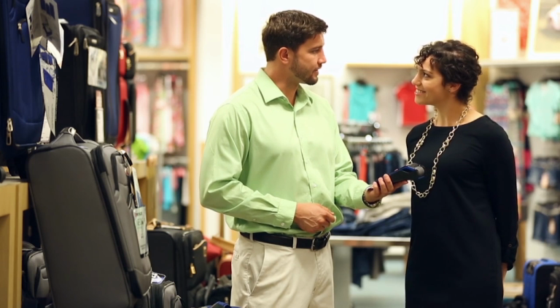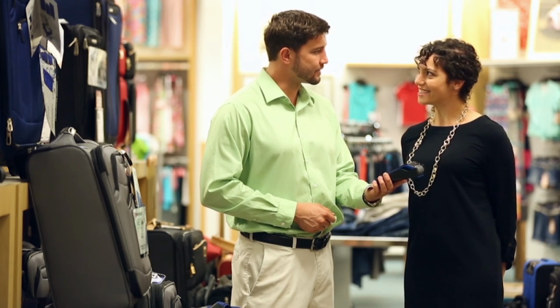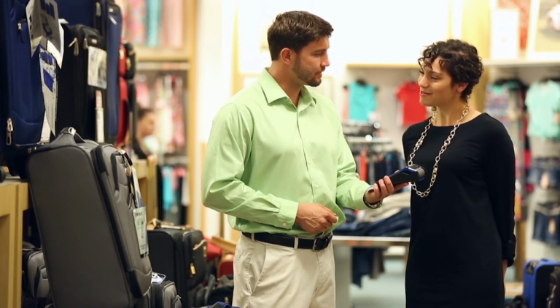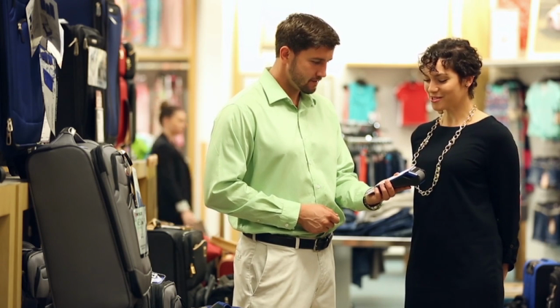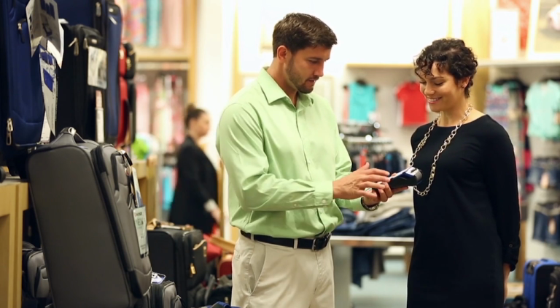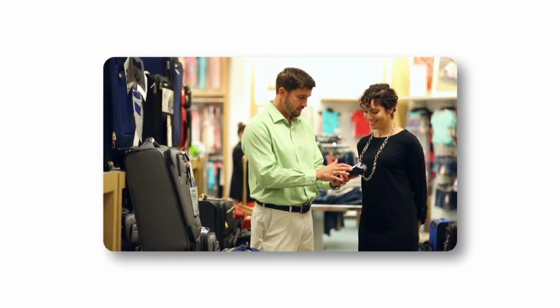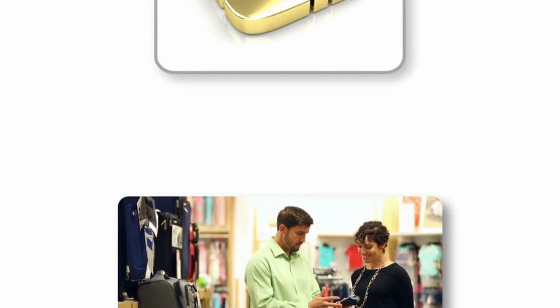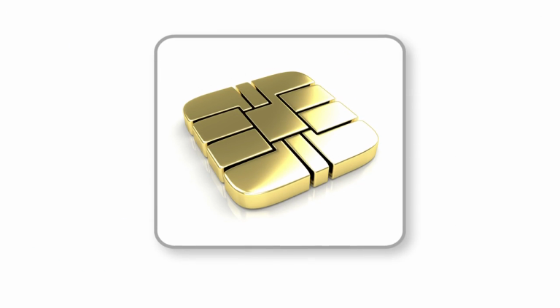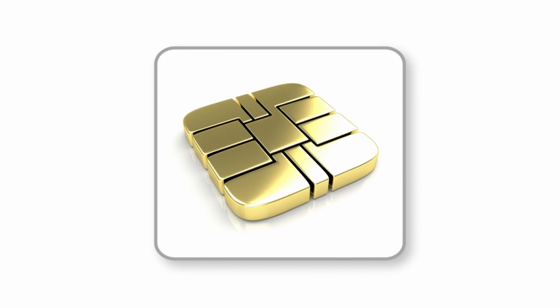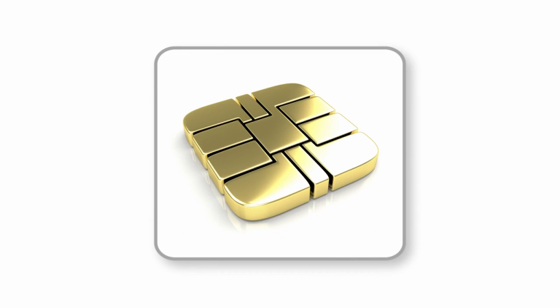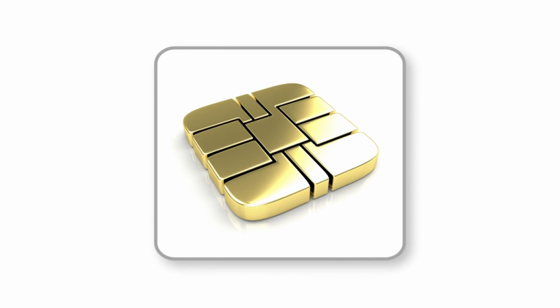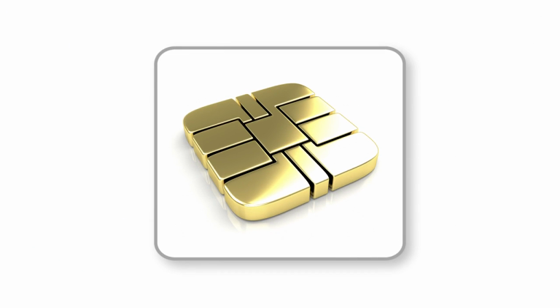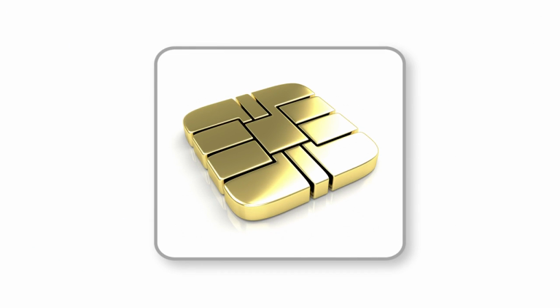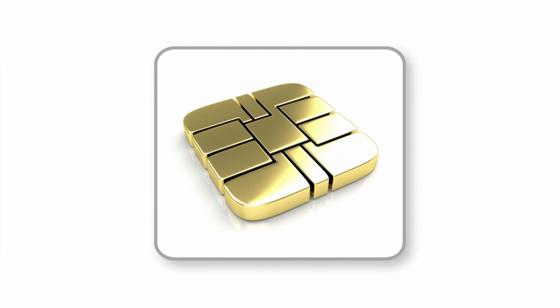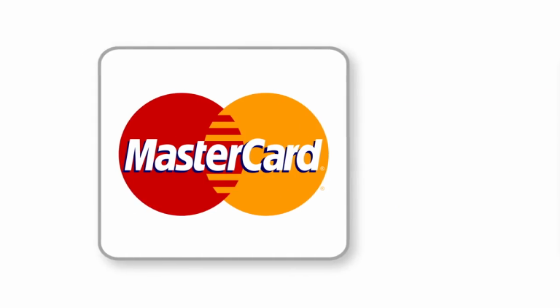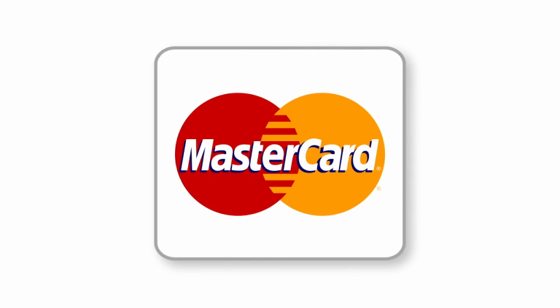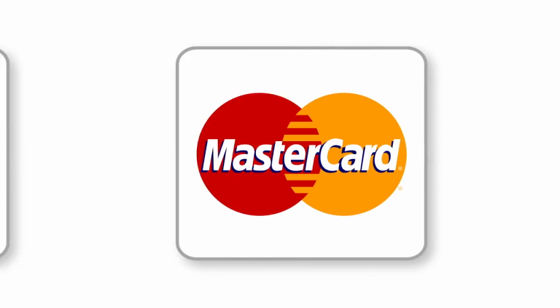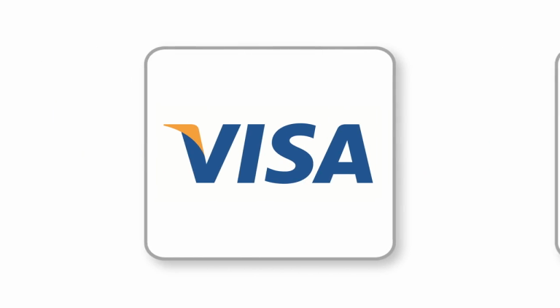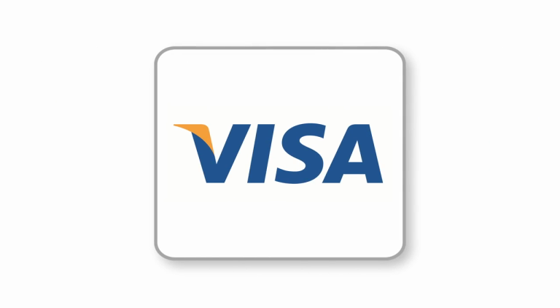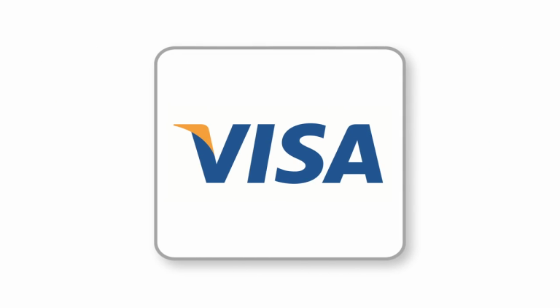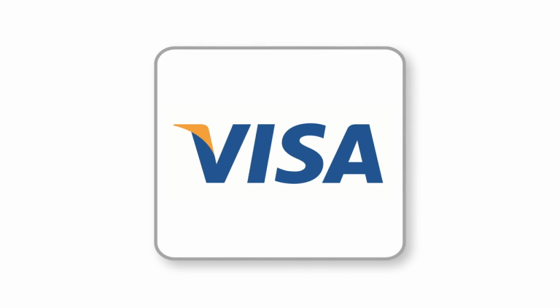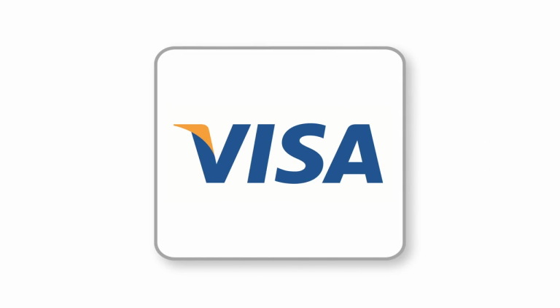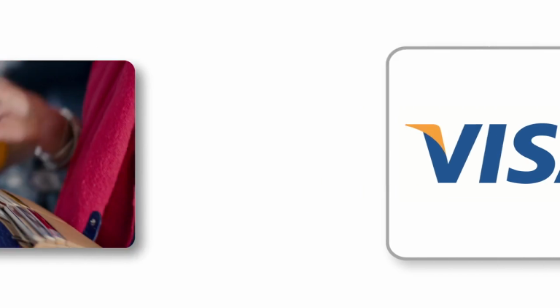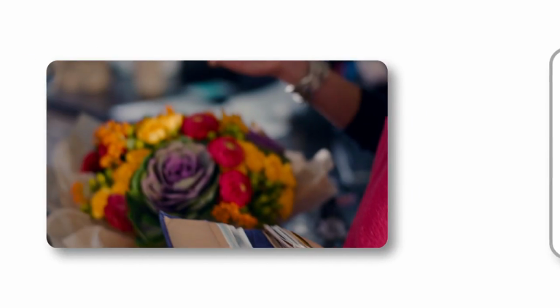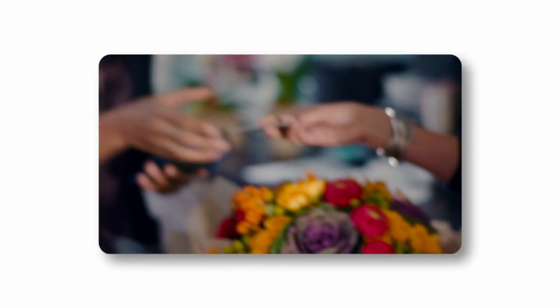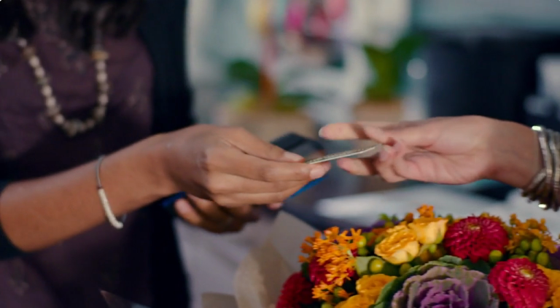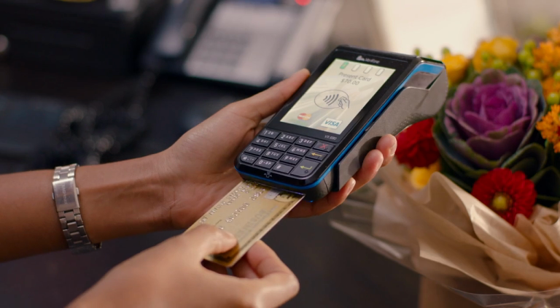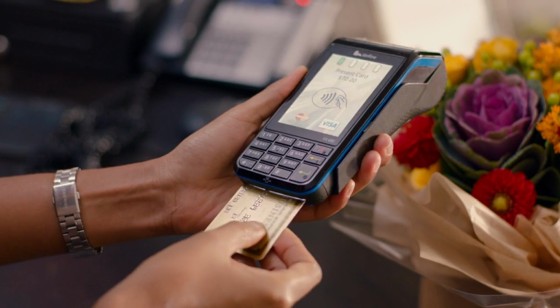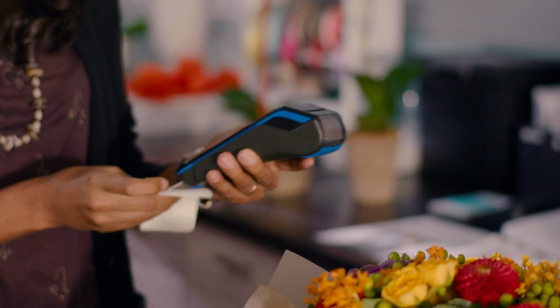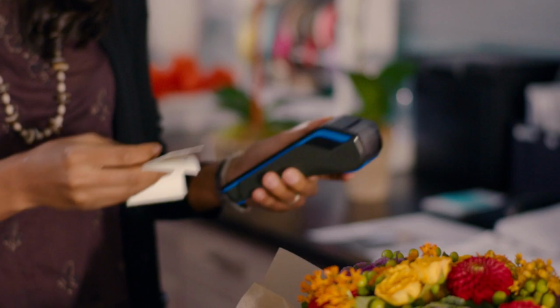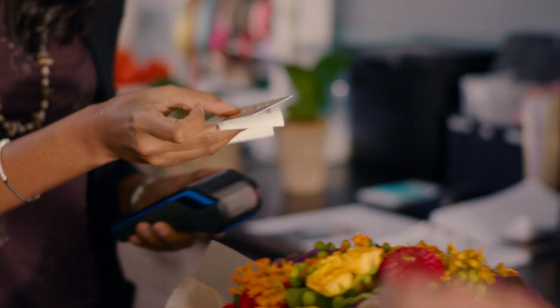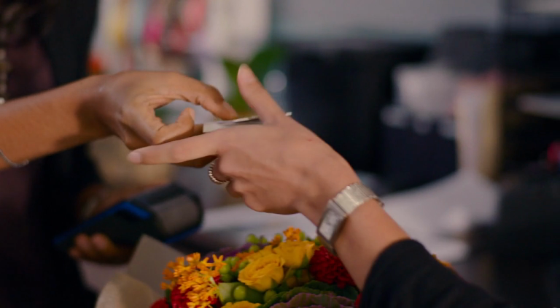It starts with a global payment security standard known as EMV. EMV stands for Europay, MasterCard and Visa, the card issuers that developed it, and it's going to radically shift the playing field in the fight against credit card fraud.